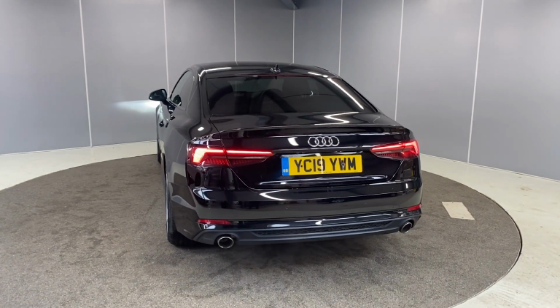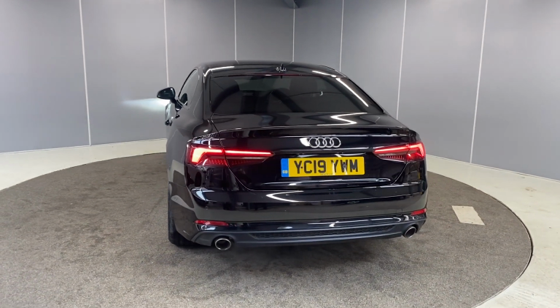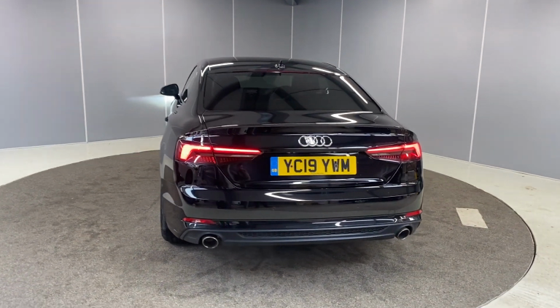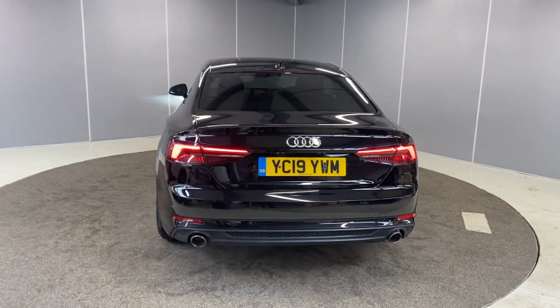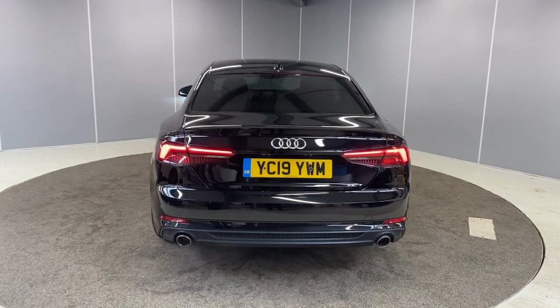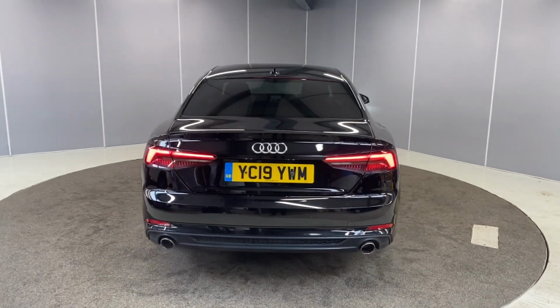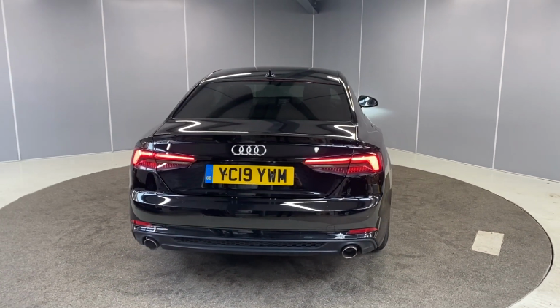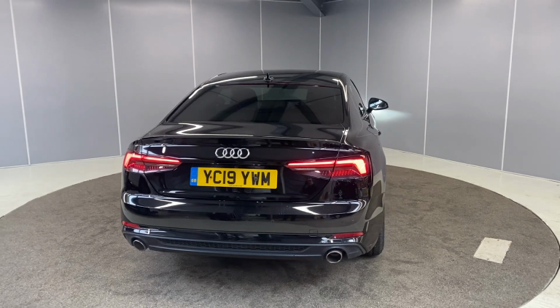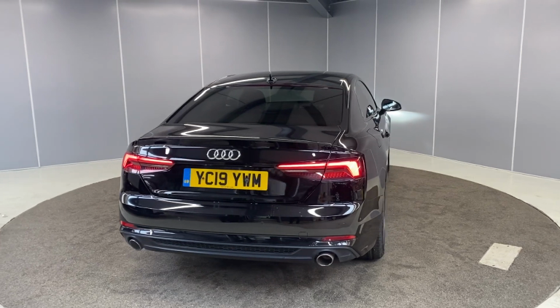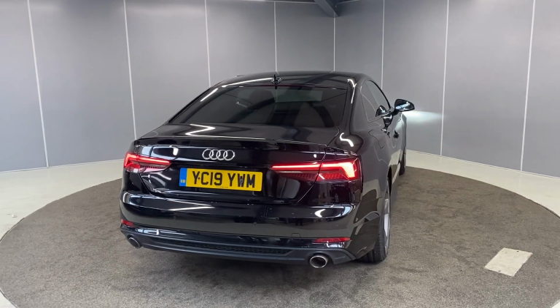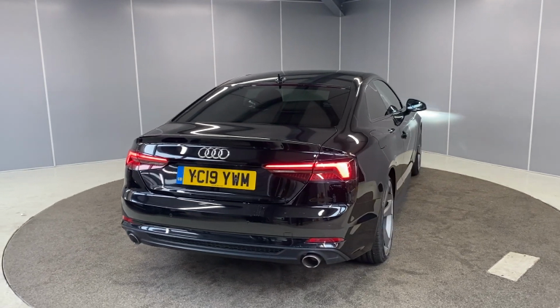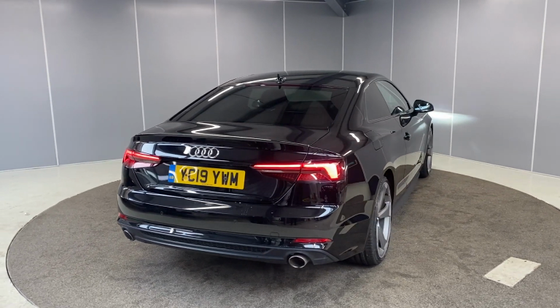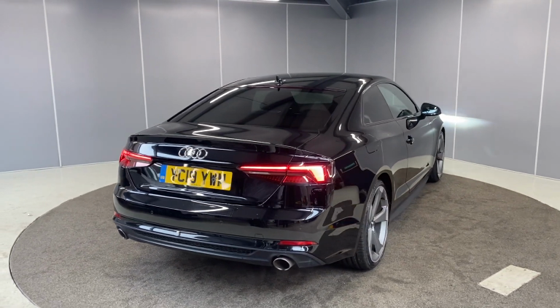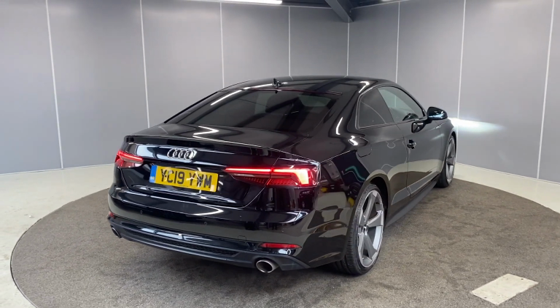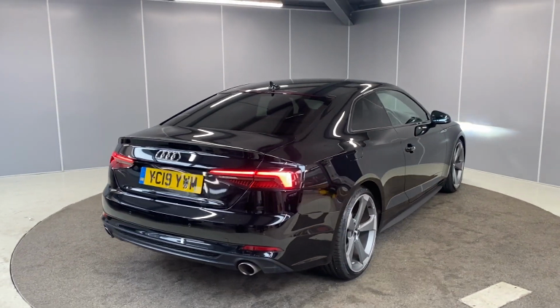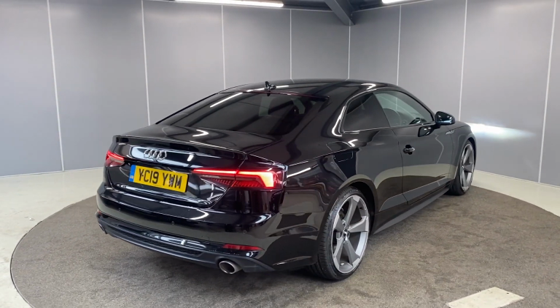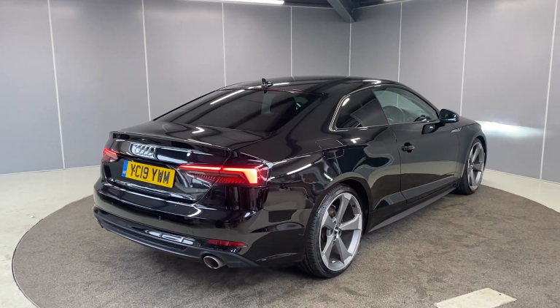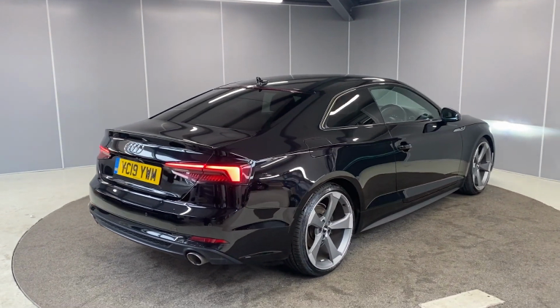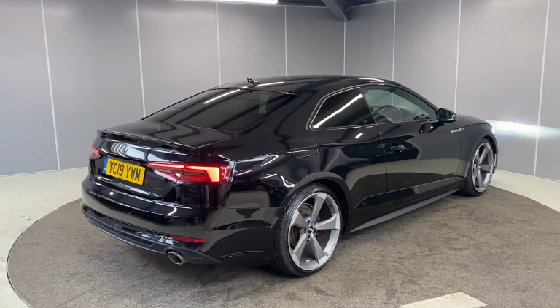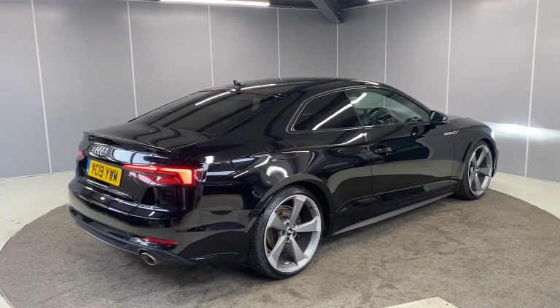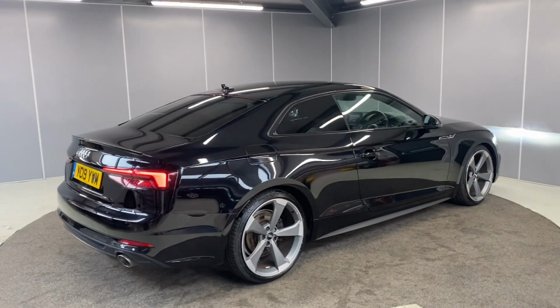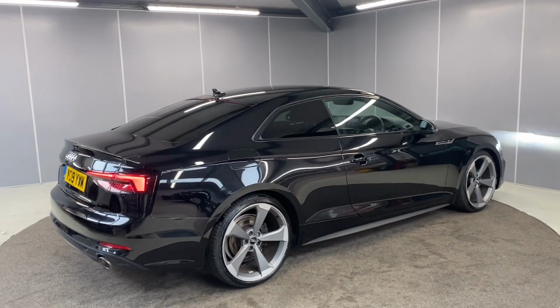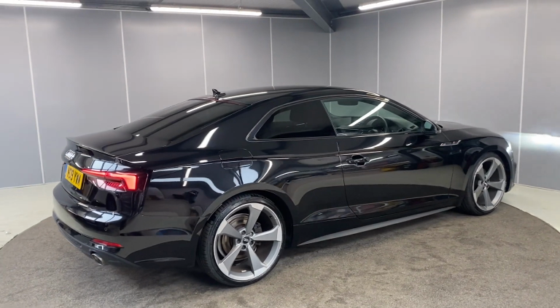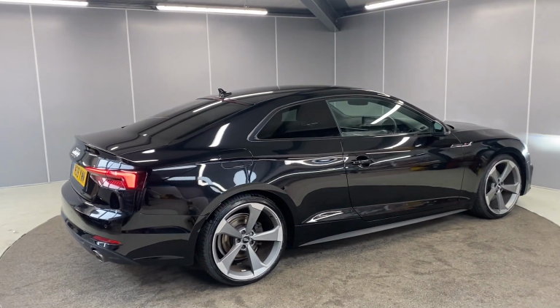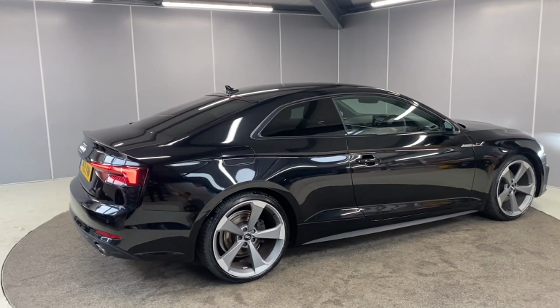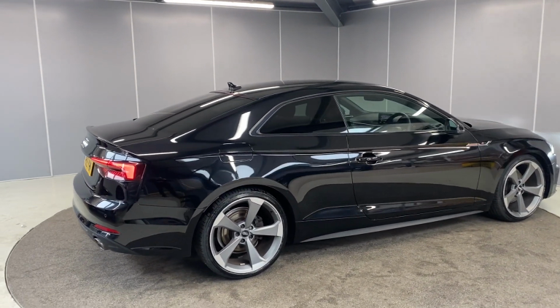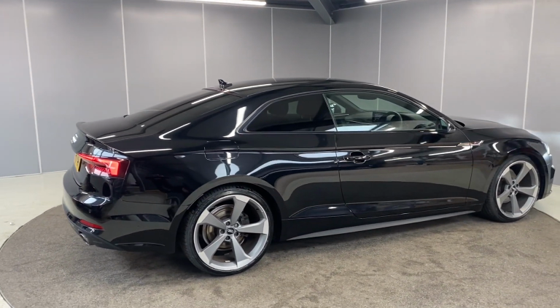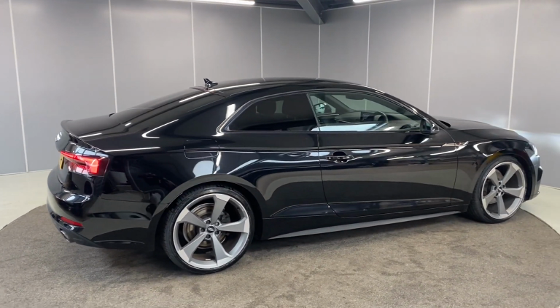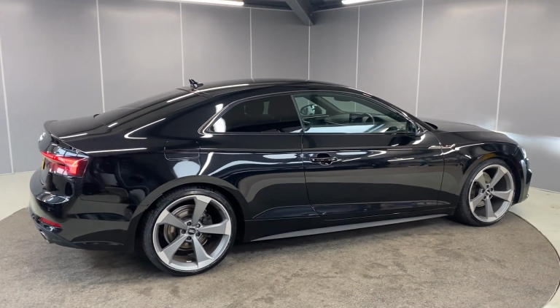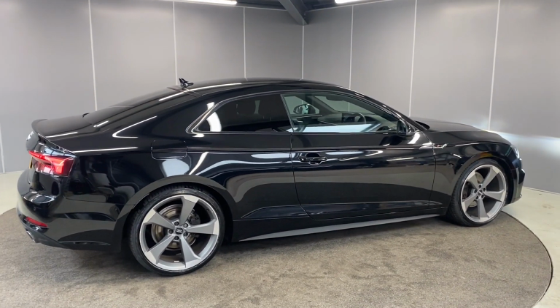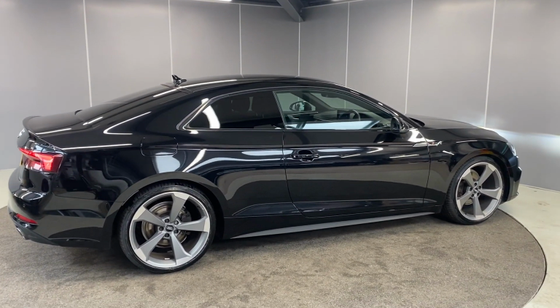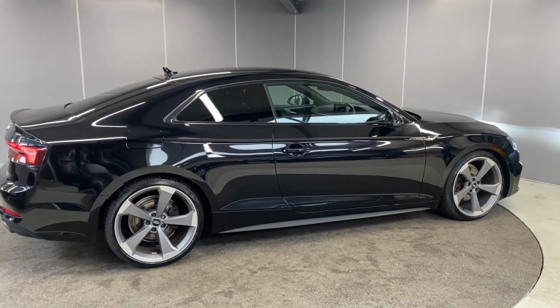It does come with a six month warranty as standard, with the option to increase that to a one or two year term for an additional cost. We've got LED taillights with dynamic indicators, which is a cool little feature, and rear parking sensors to match the front ones.